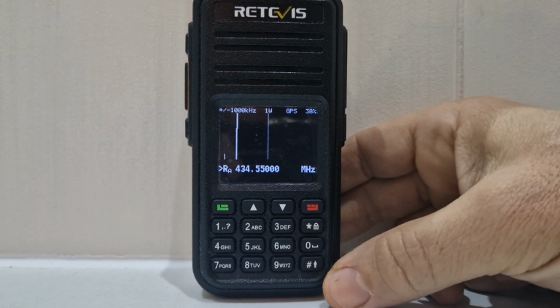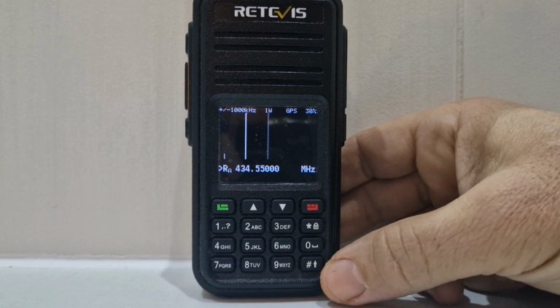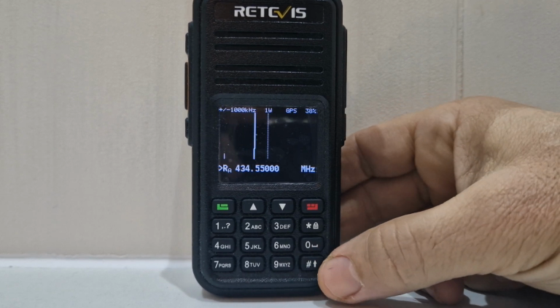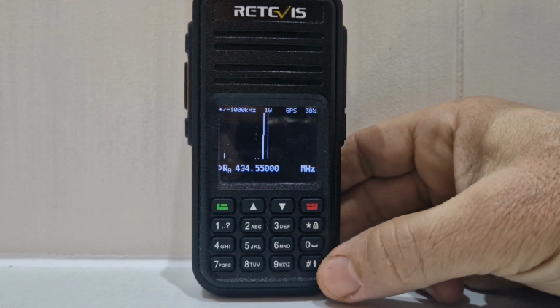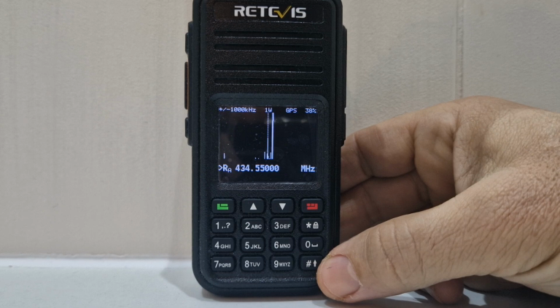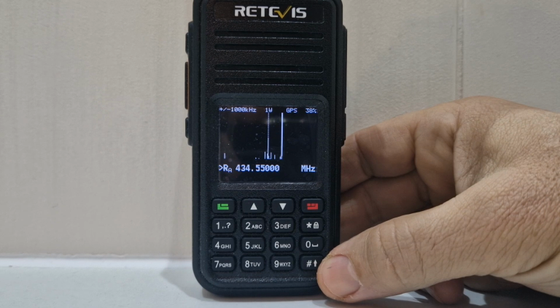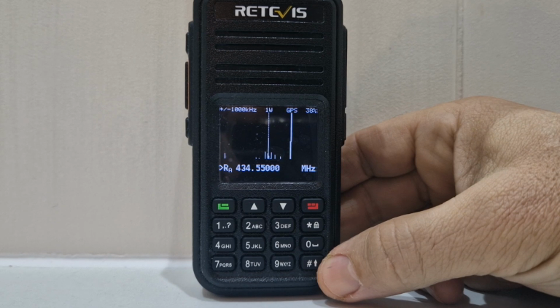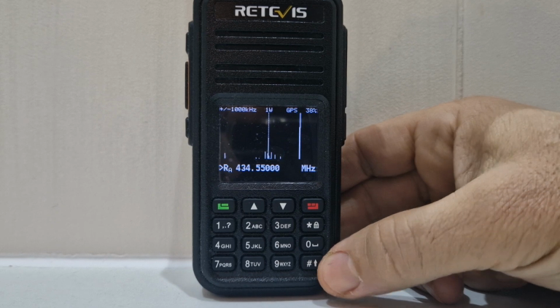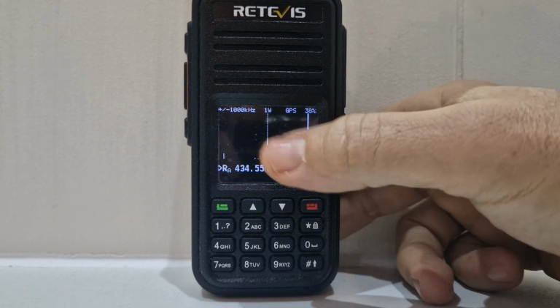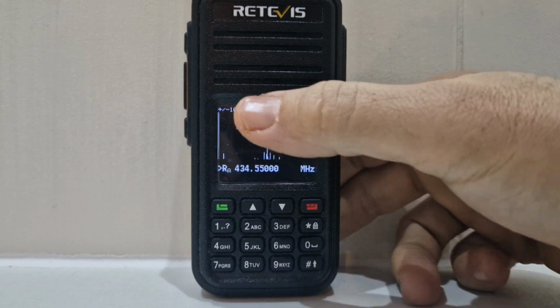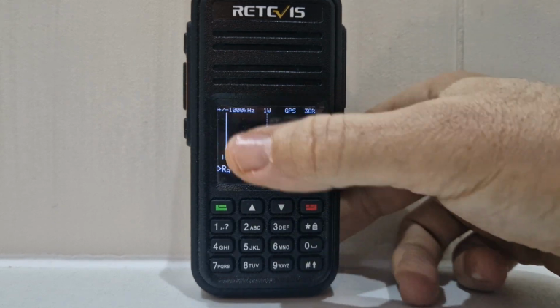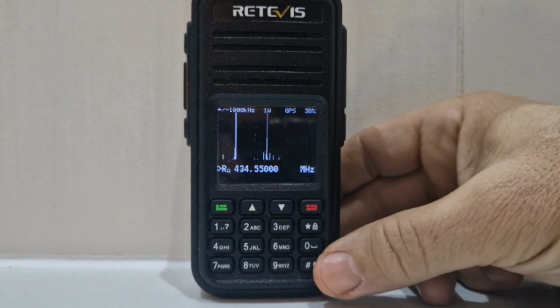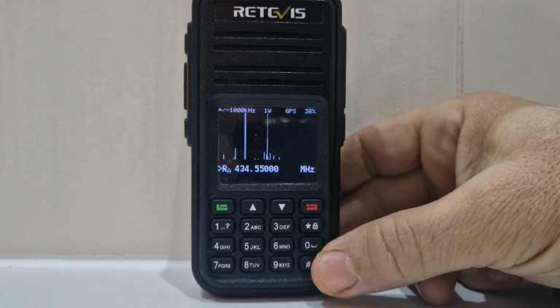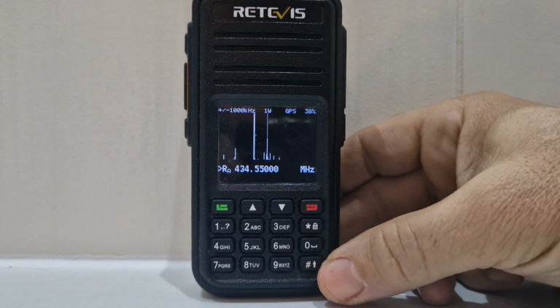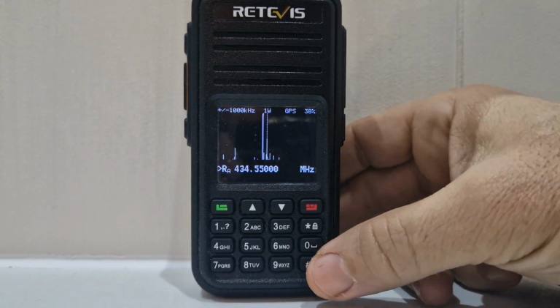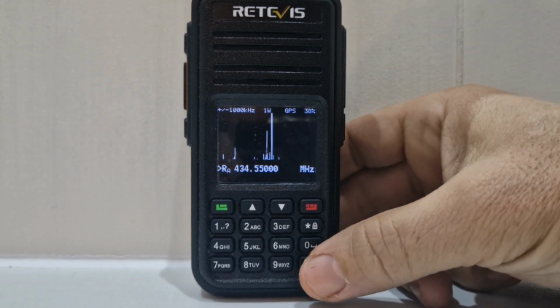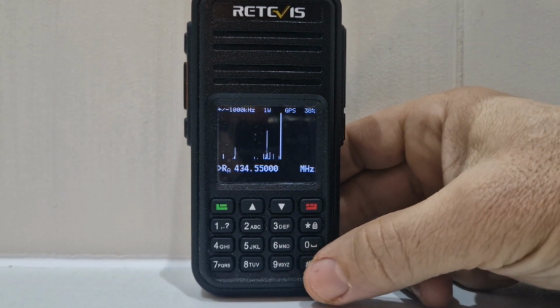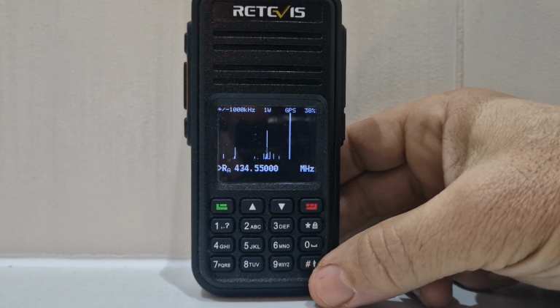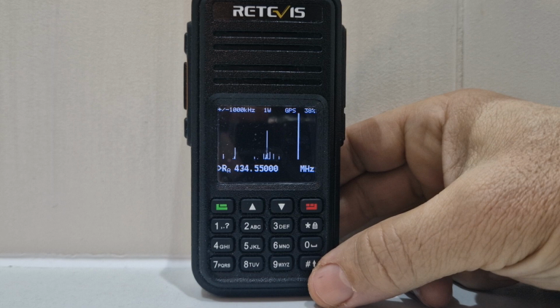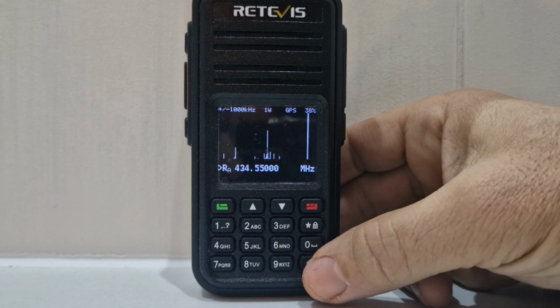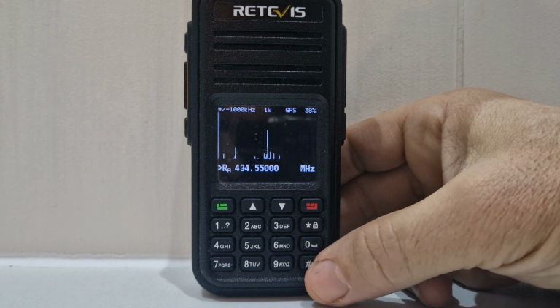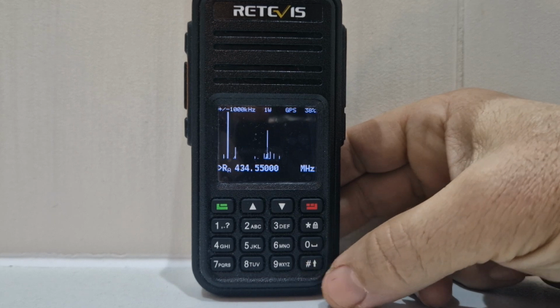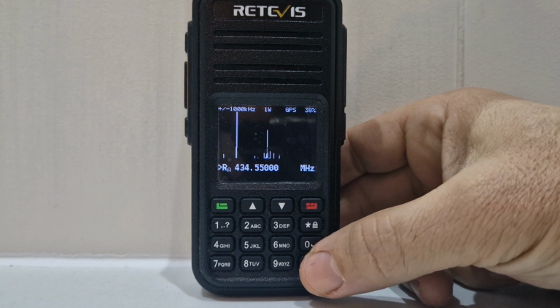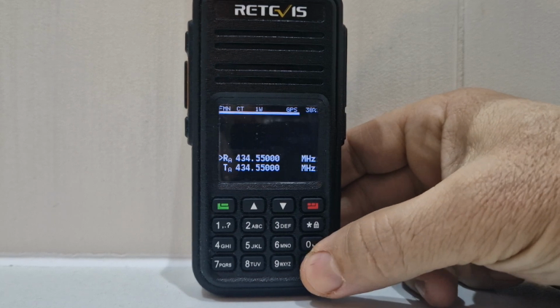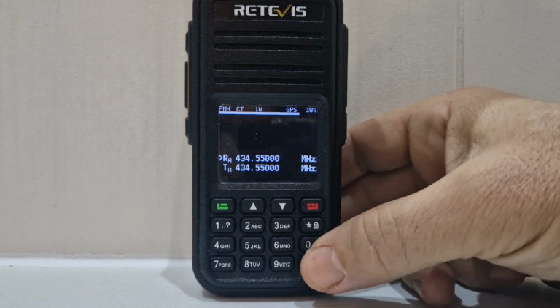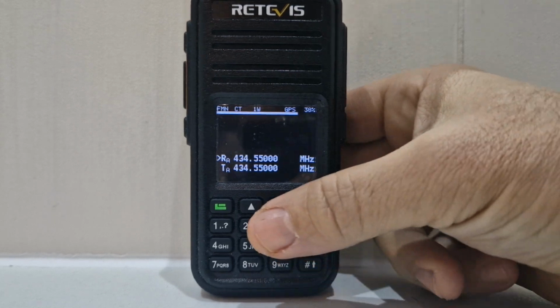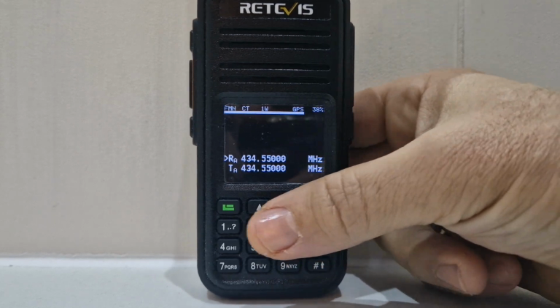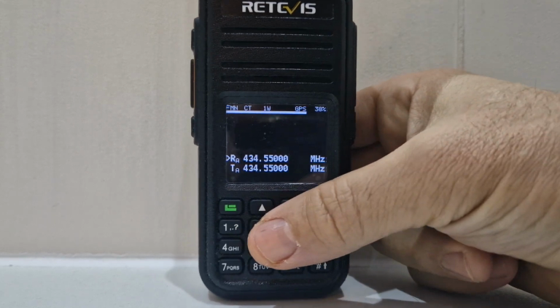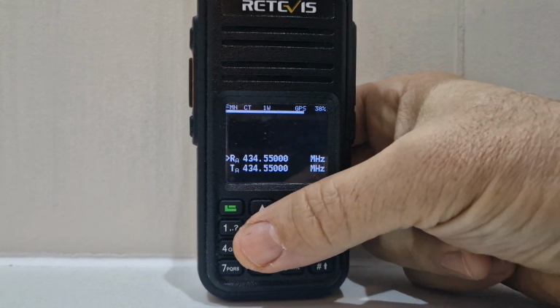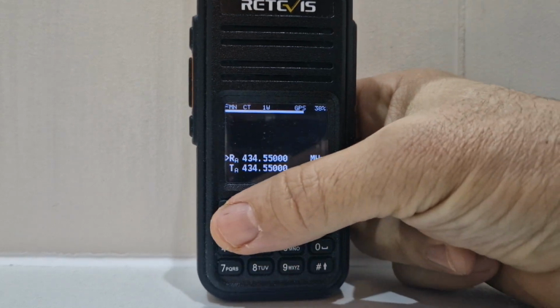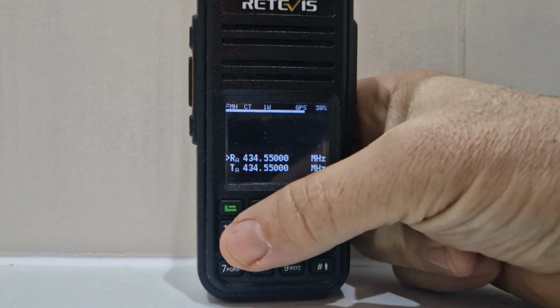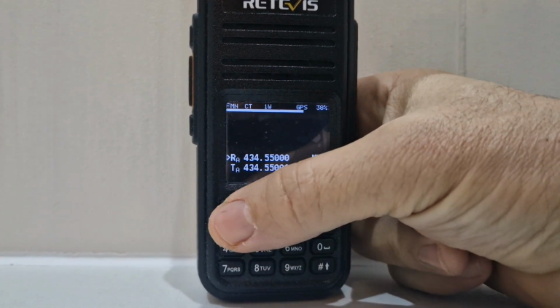a band scope with the RT3S firmware software. Look at that. And we can change the parameters. Band scope — hash button.